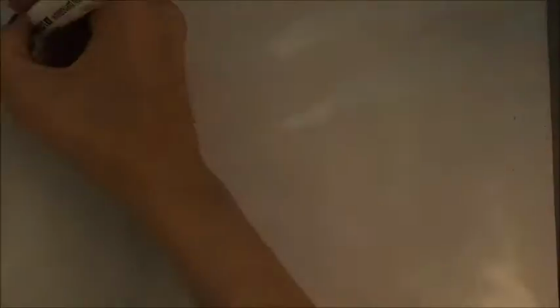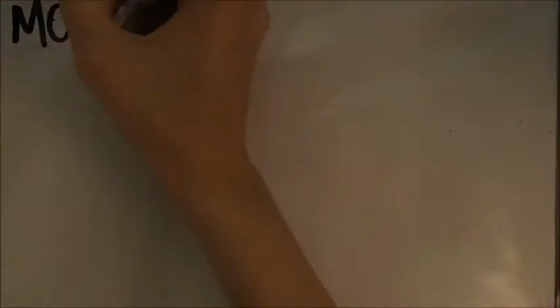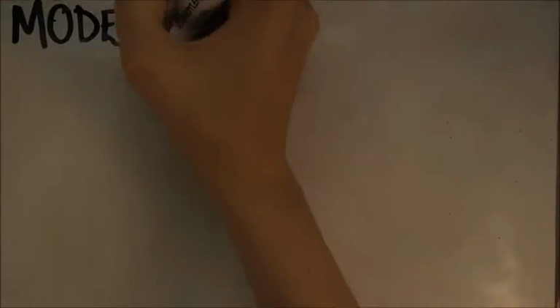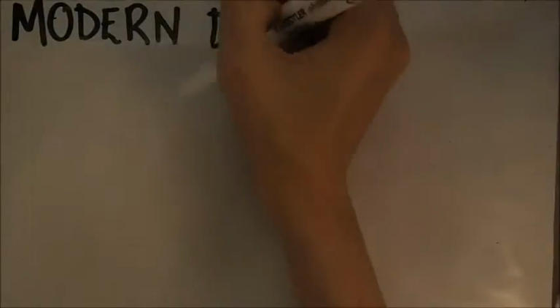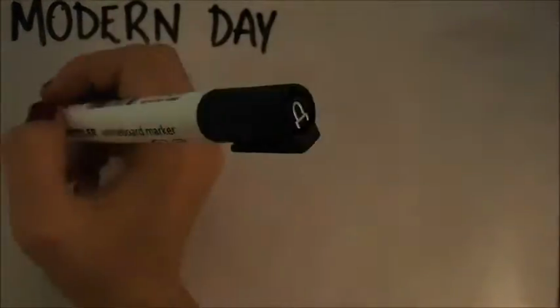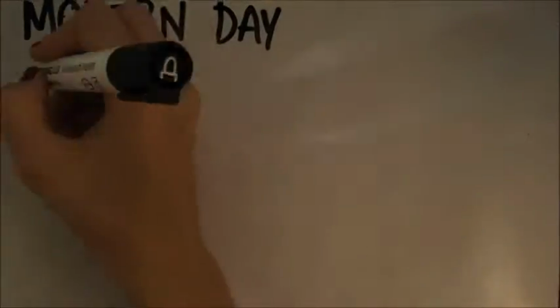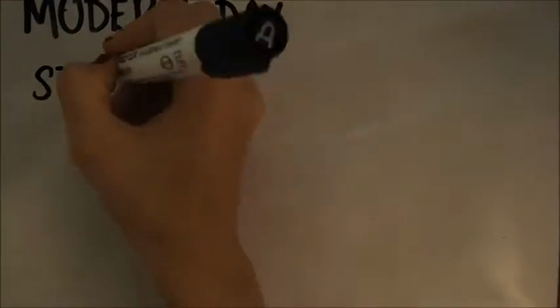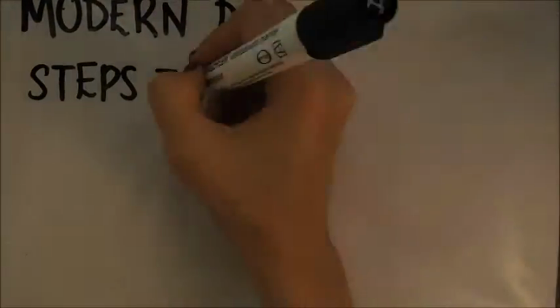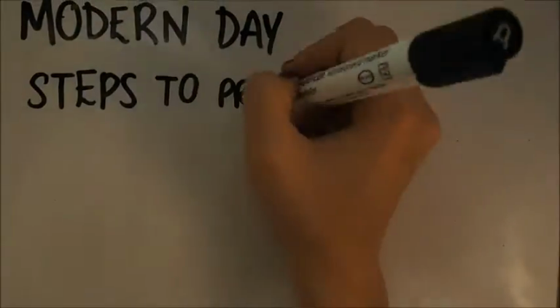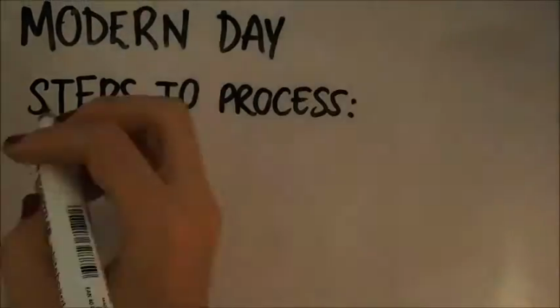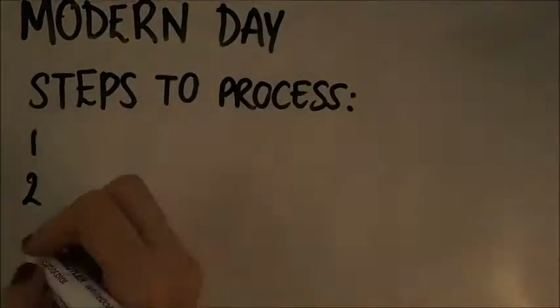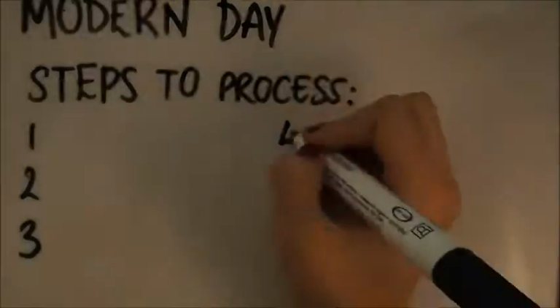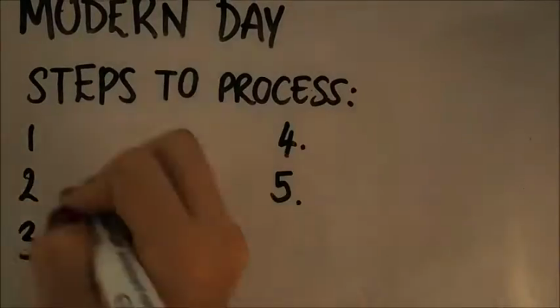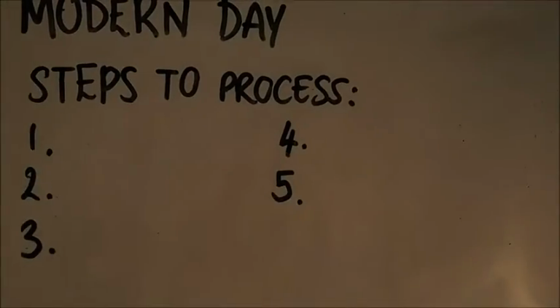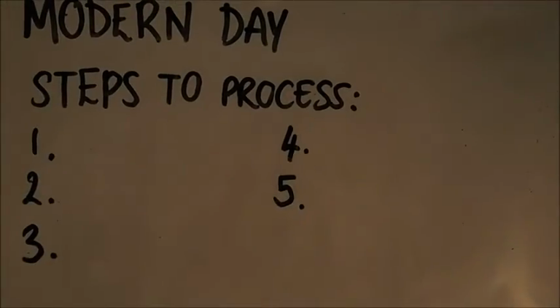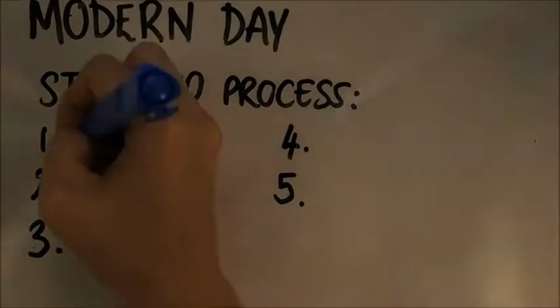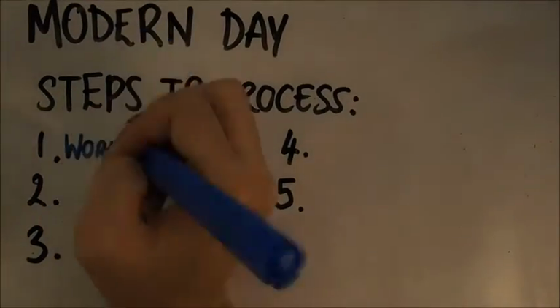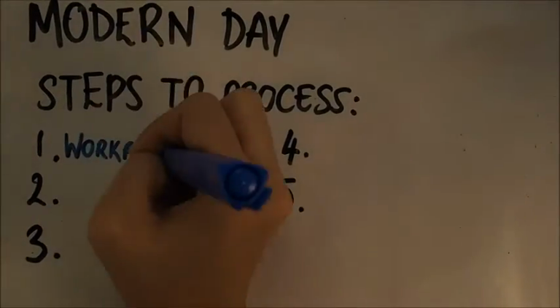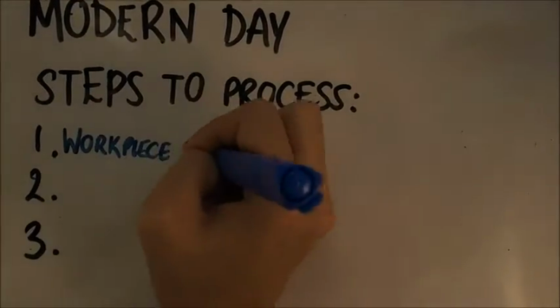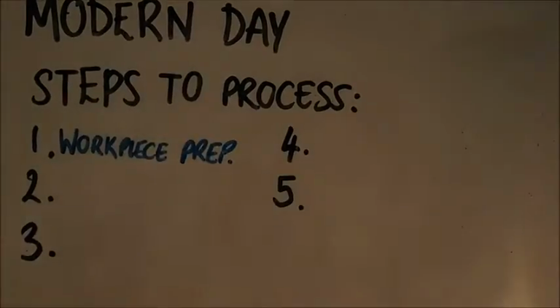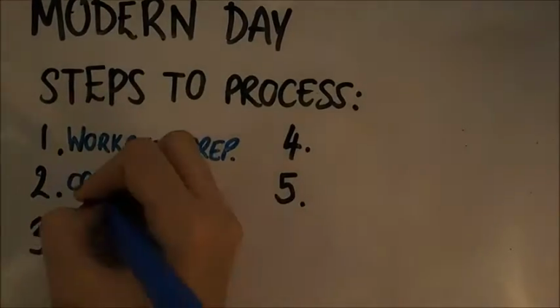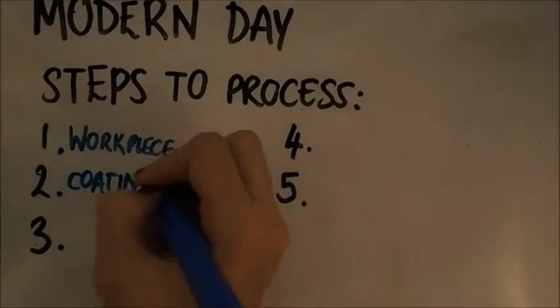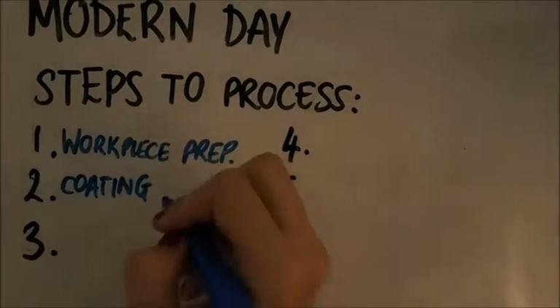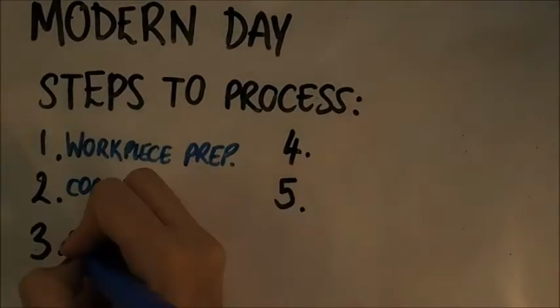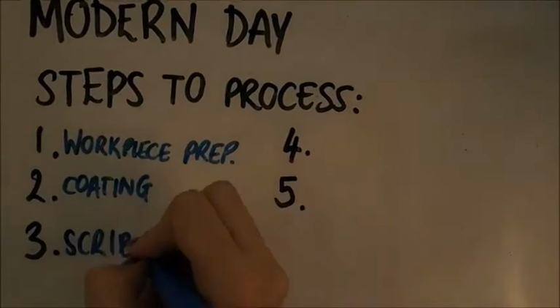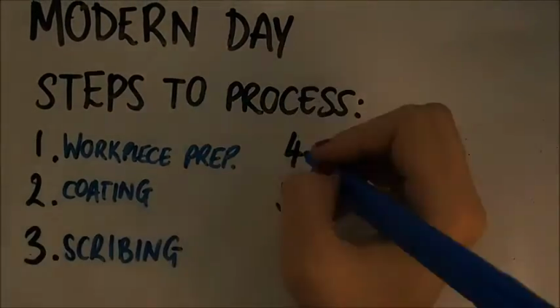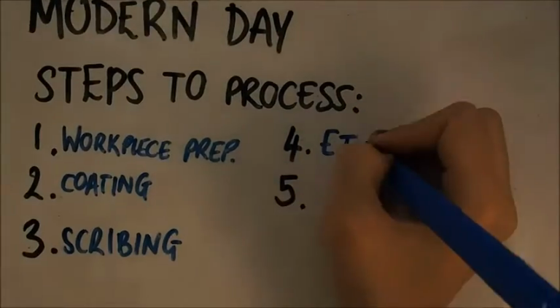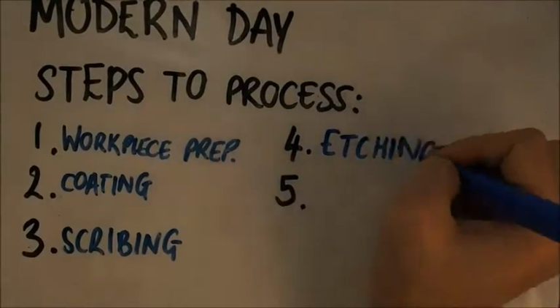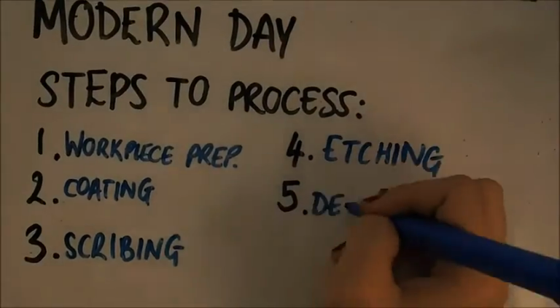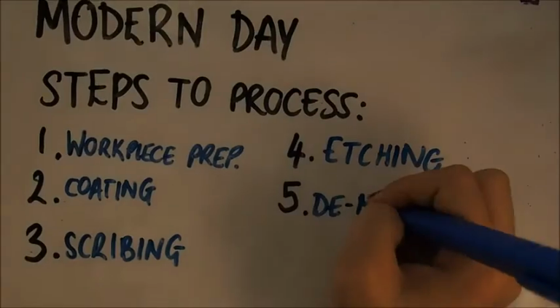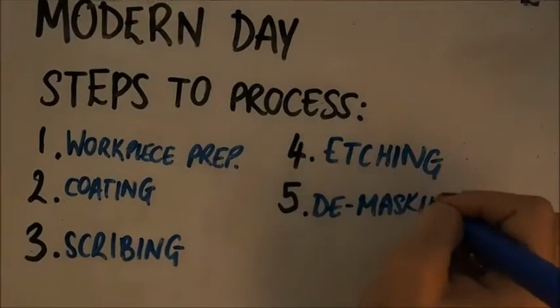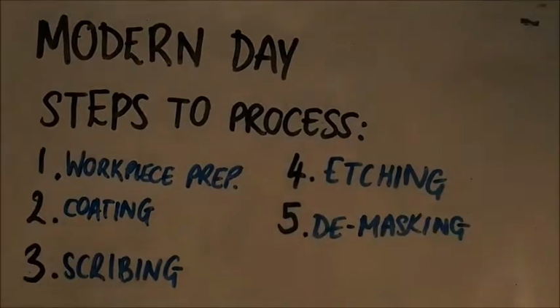Things nowadays are slightly different. There are five steps to the modernised process: workpiece preparation, coating, scribing, etching, and demasking.